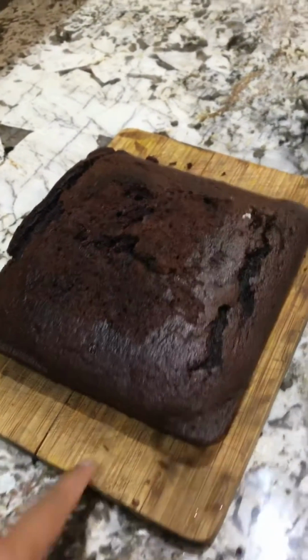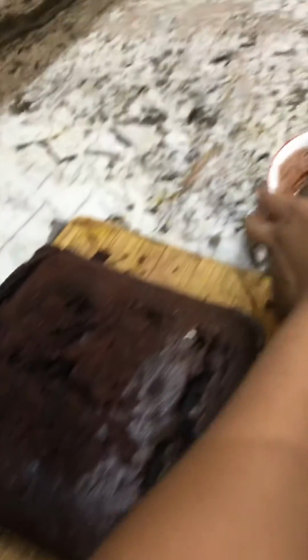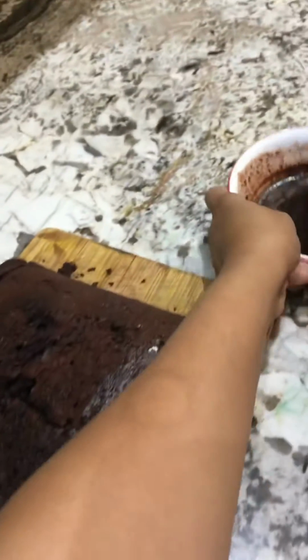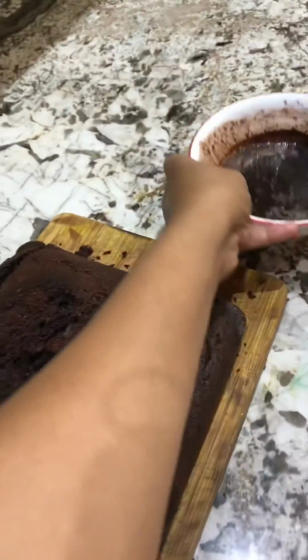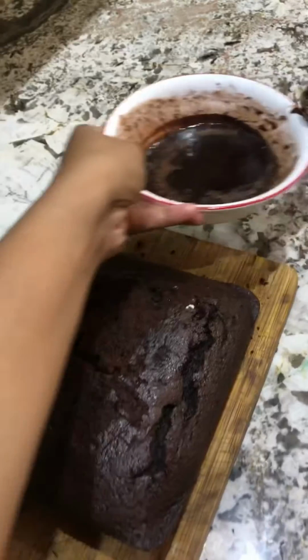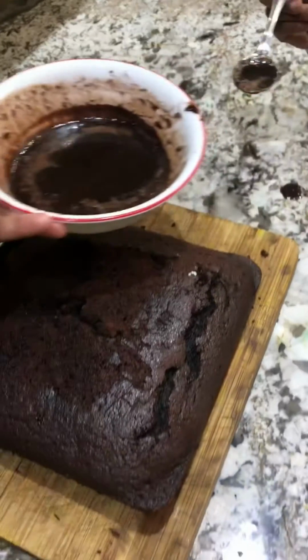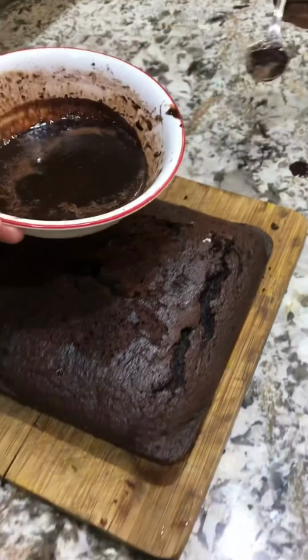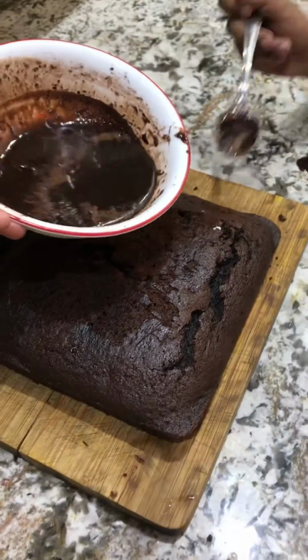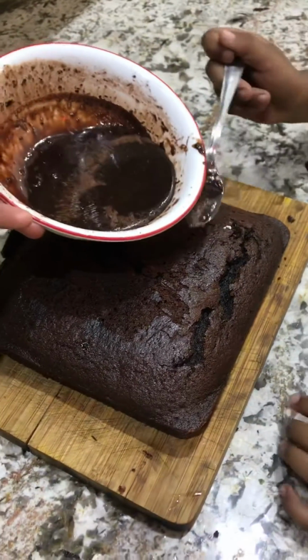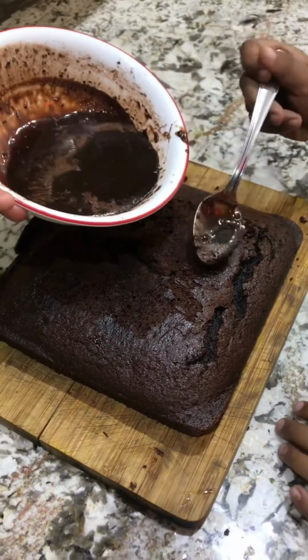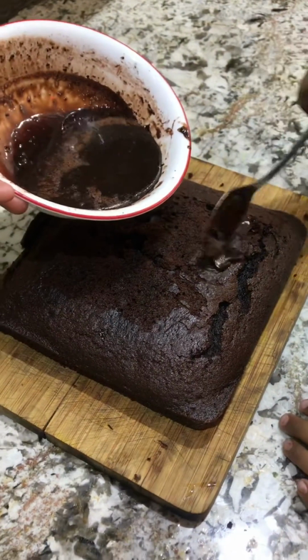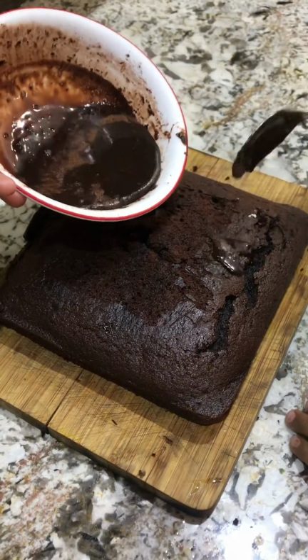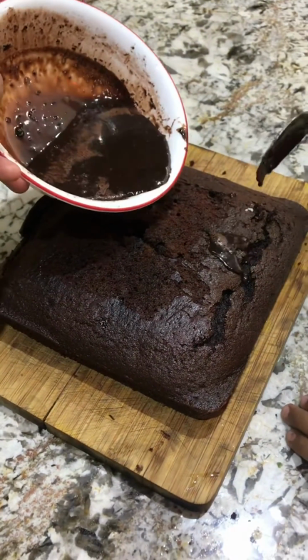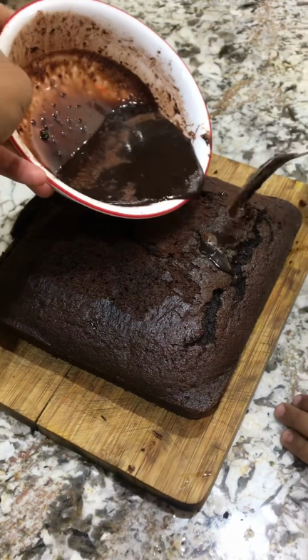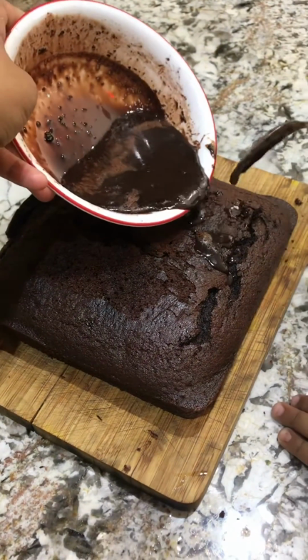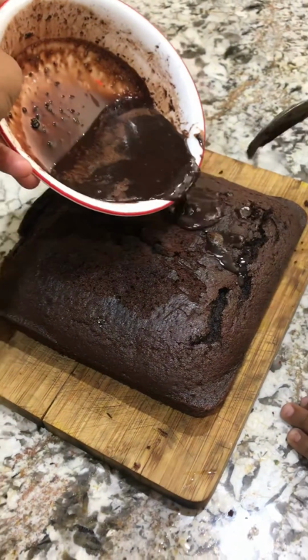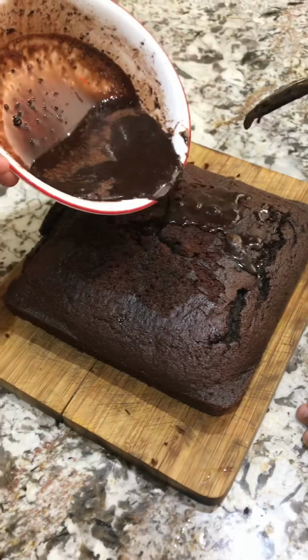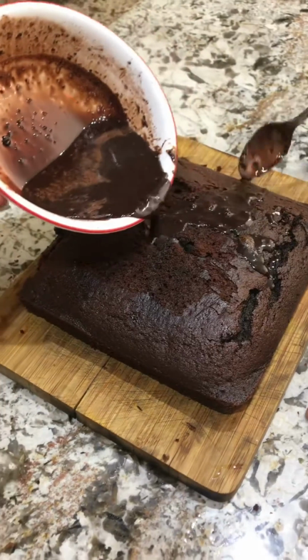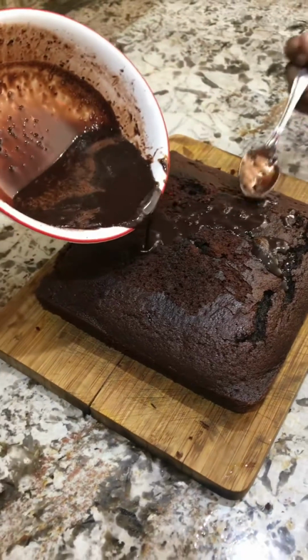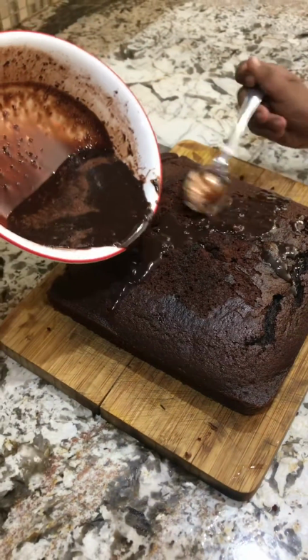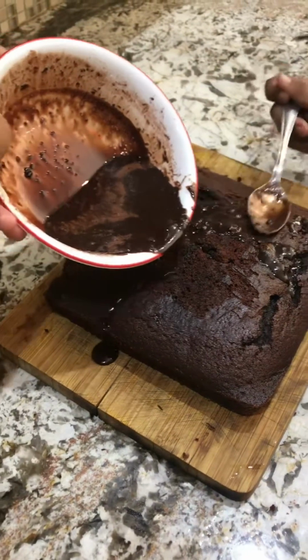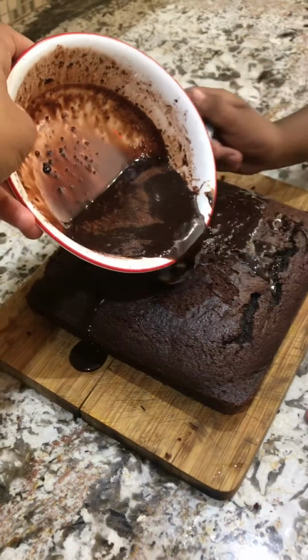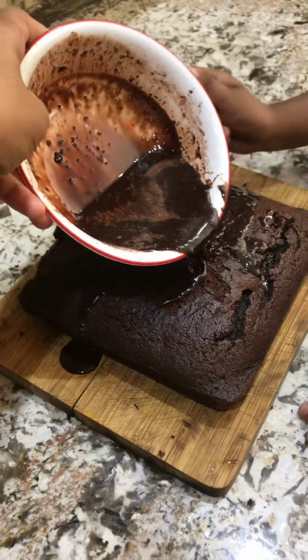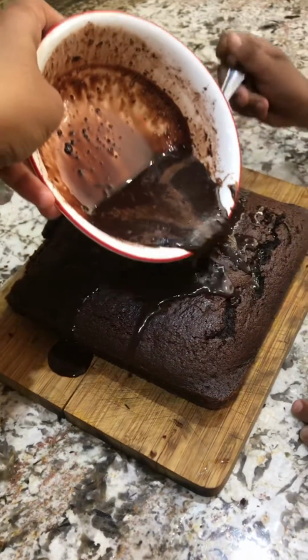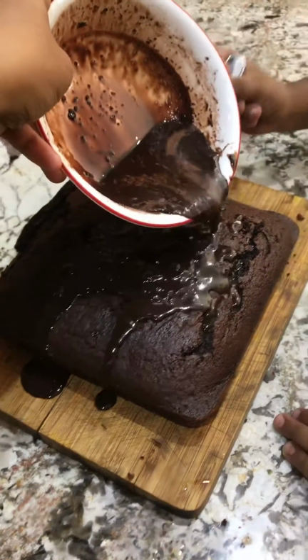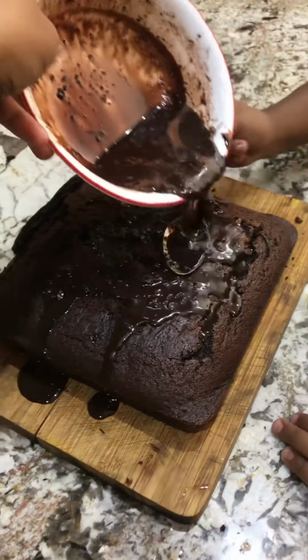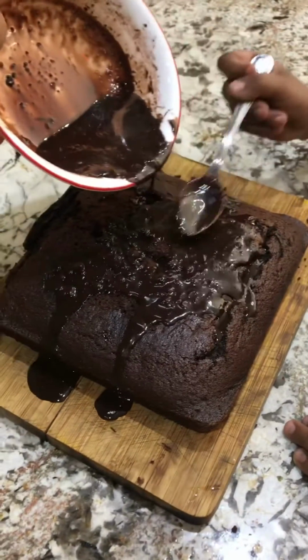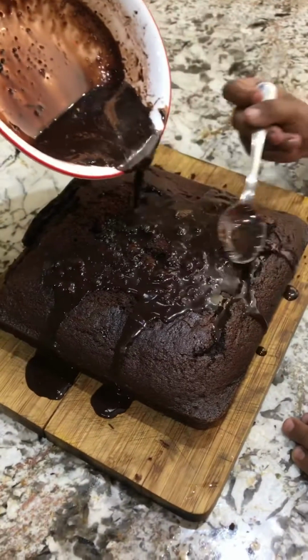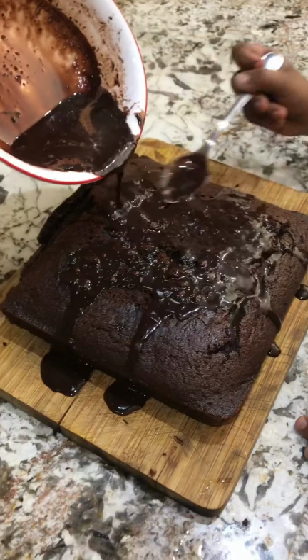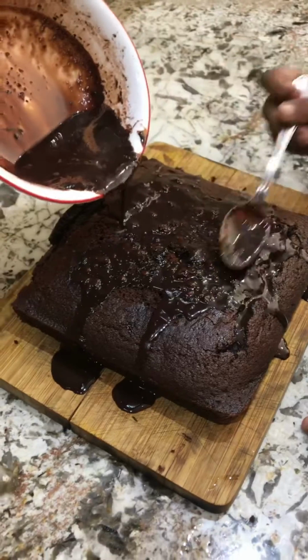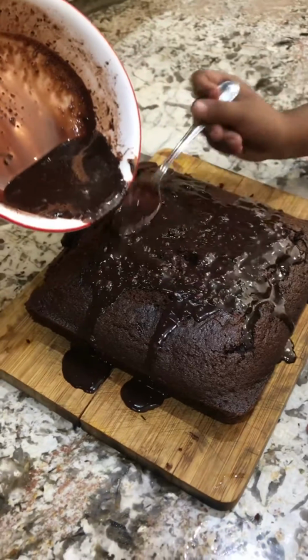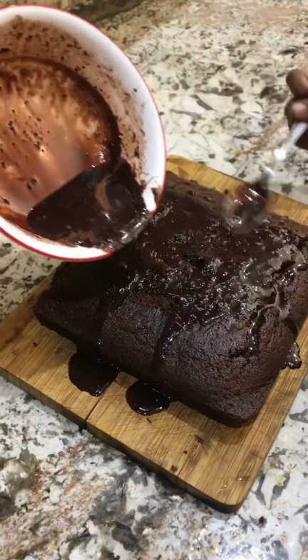We're gonna put a little bit of chocolate glazing on top. Just pour it and then you can spread it with a spoon. Spread it nicely — make sure it doesn't fall on the side.